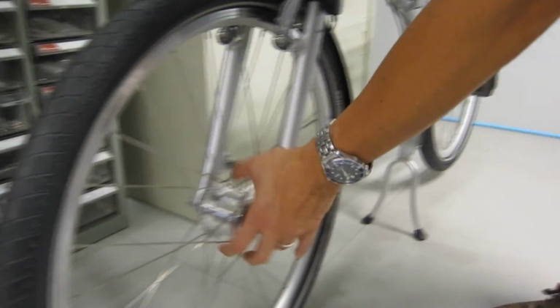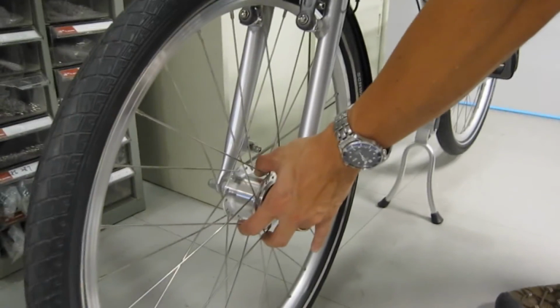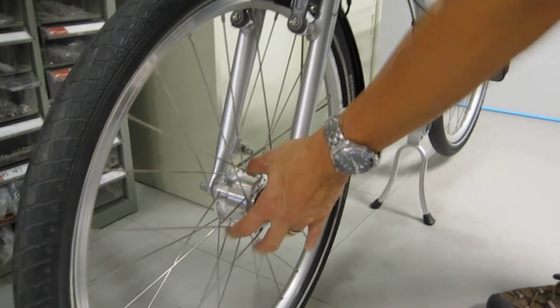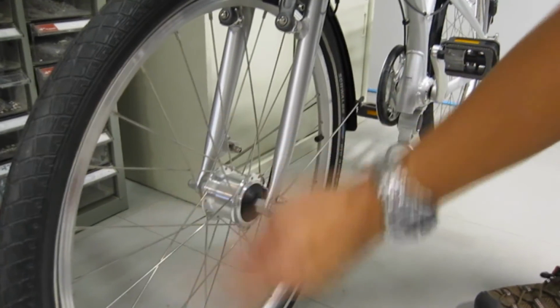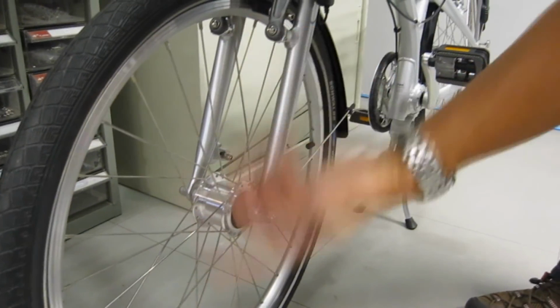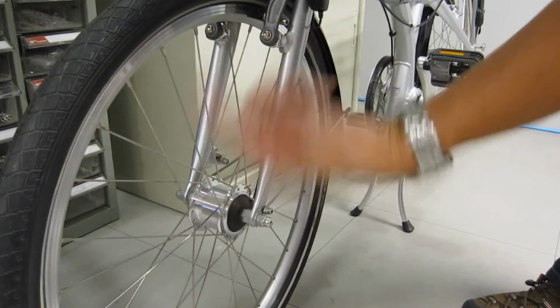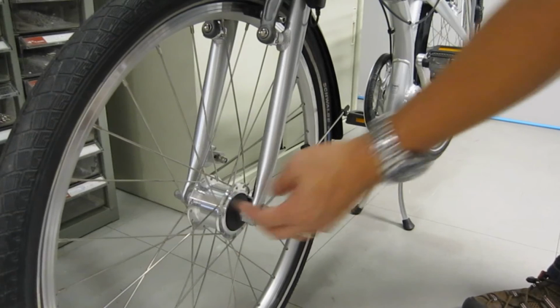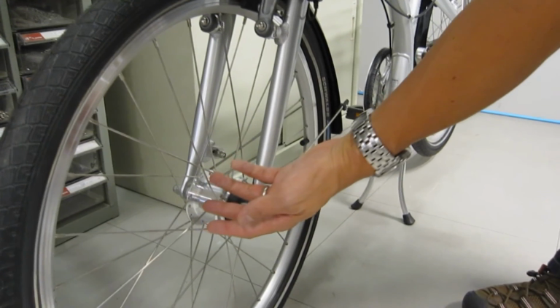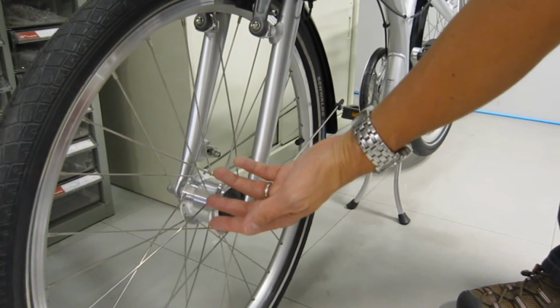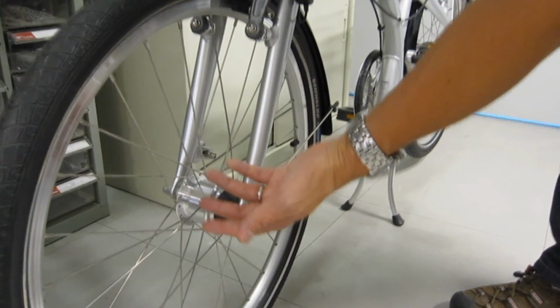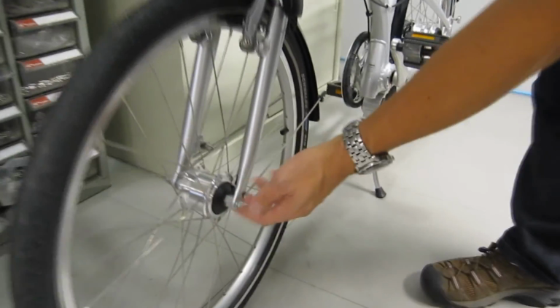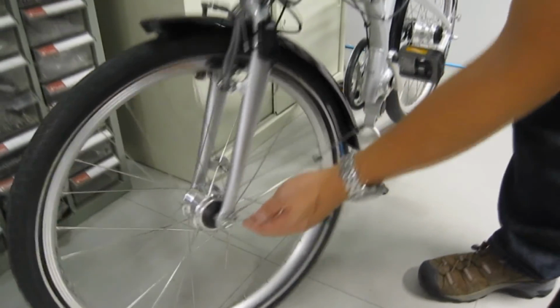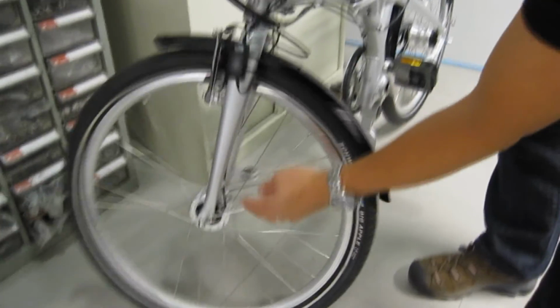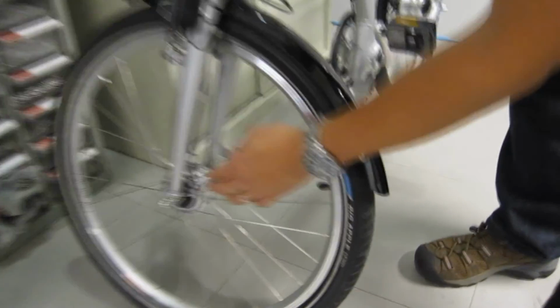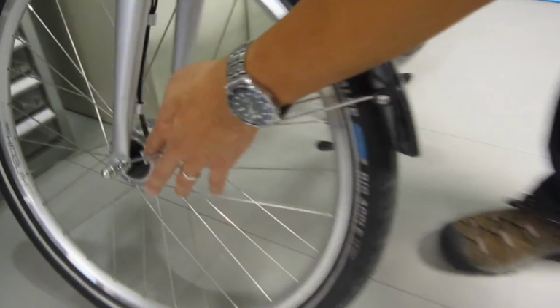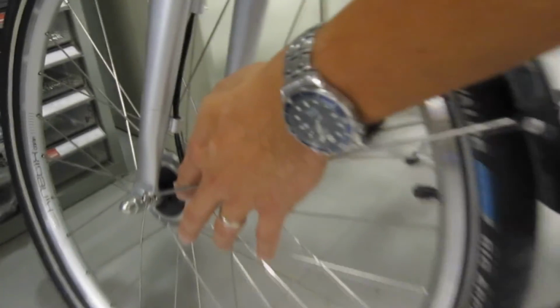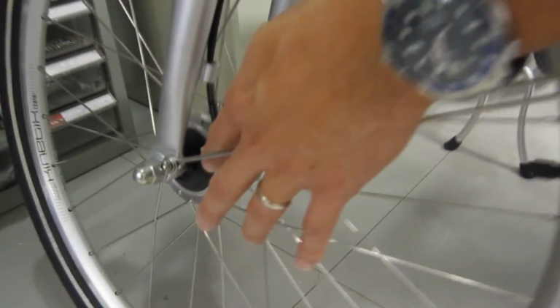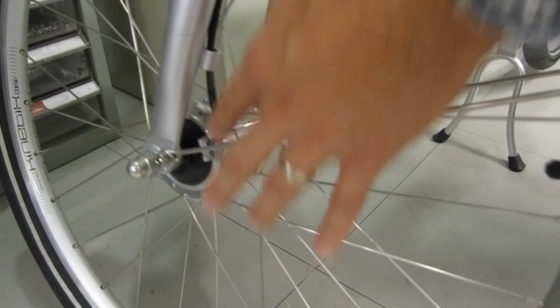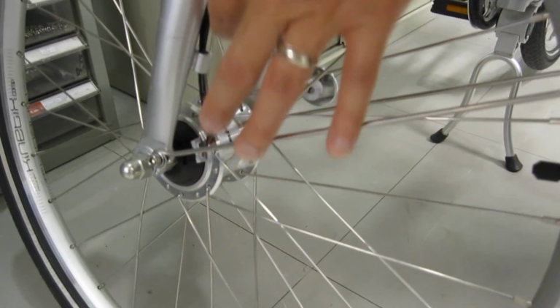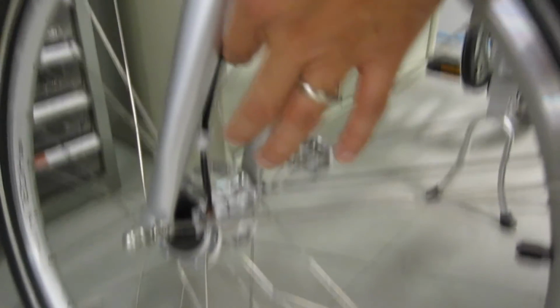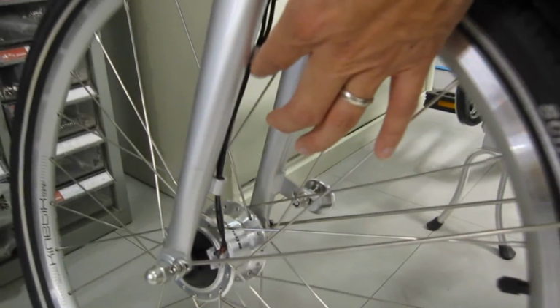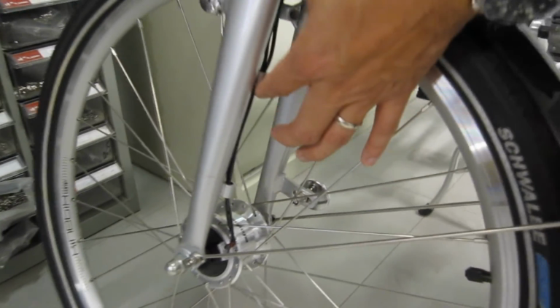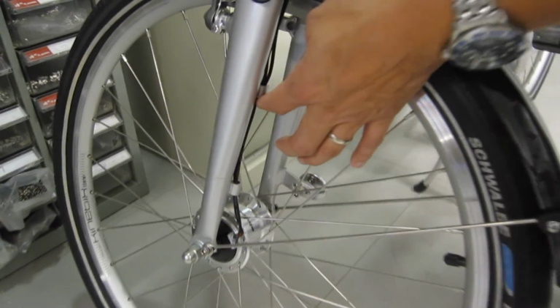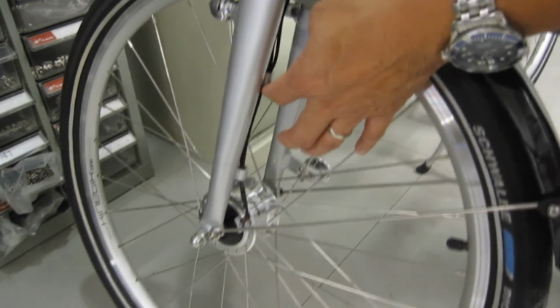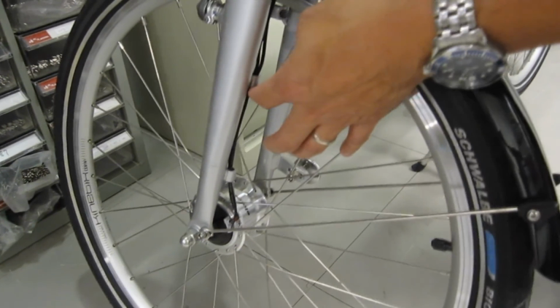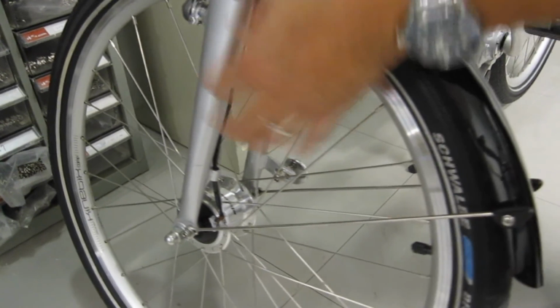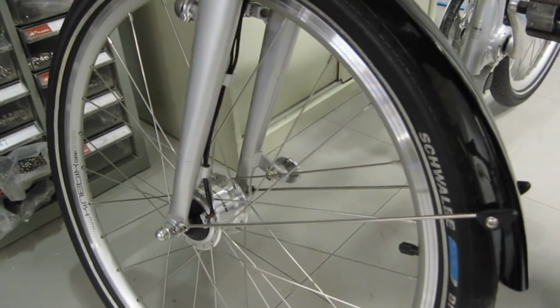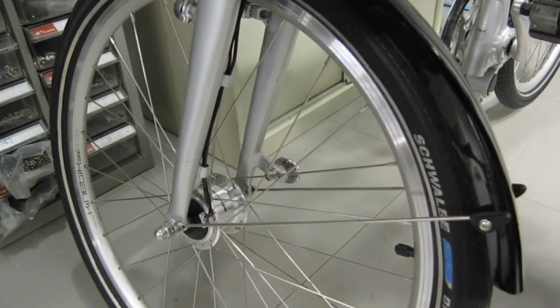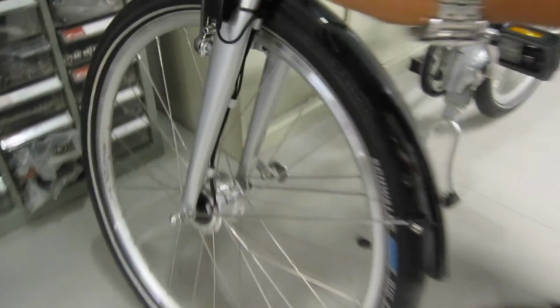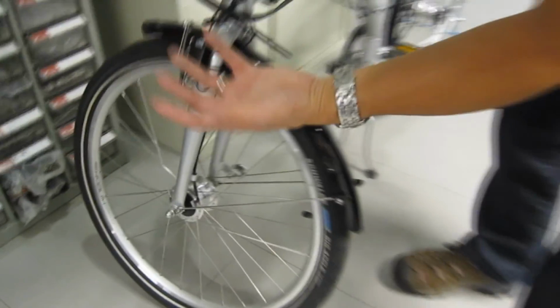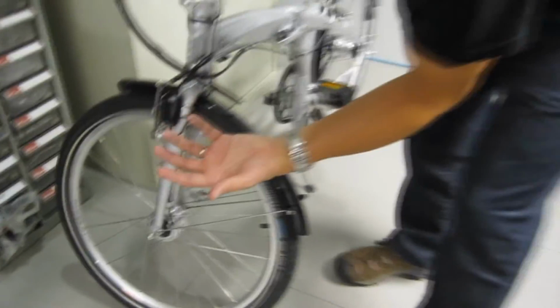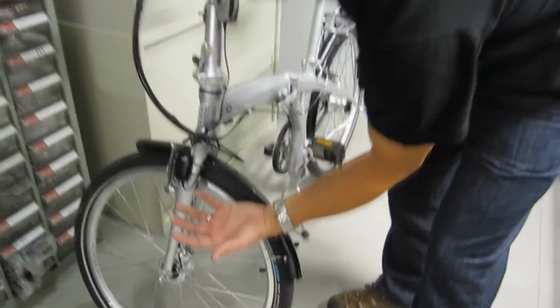There are magnets inside, so as the wheel turns, electricity is generated. You can see the cables here coming out and they run up alongside here. And the great thing is that this is green energy that you create while you ride your bike.